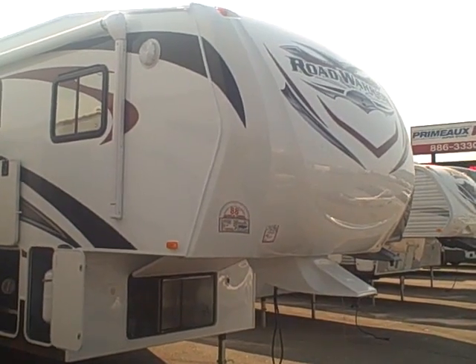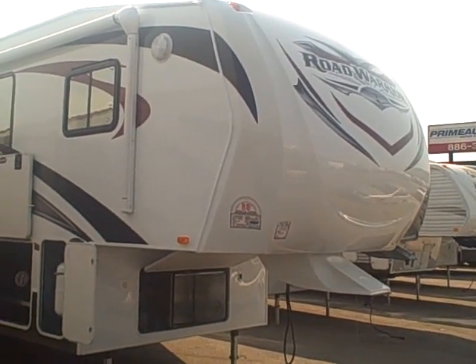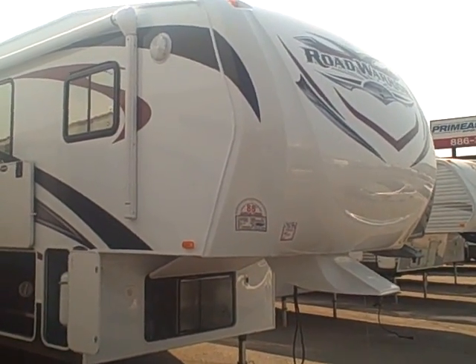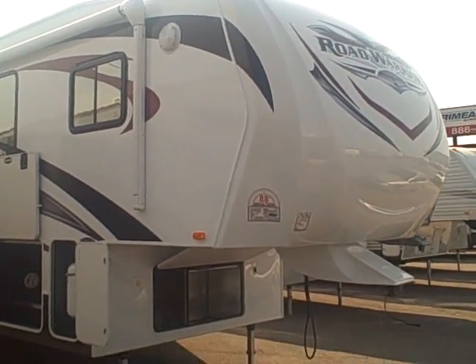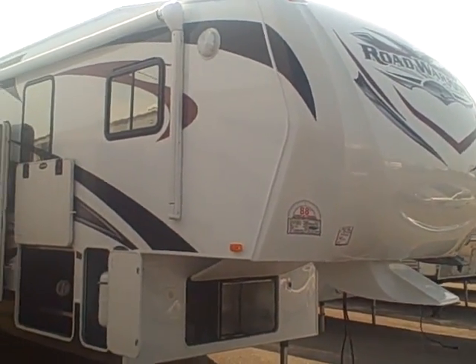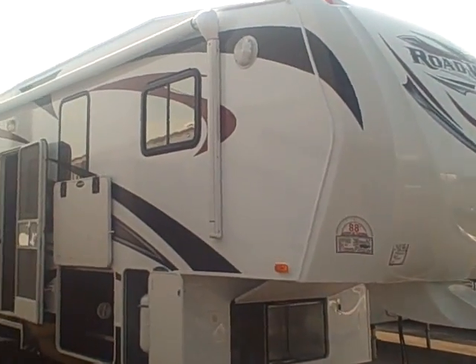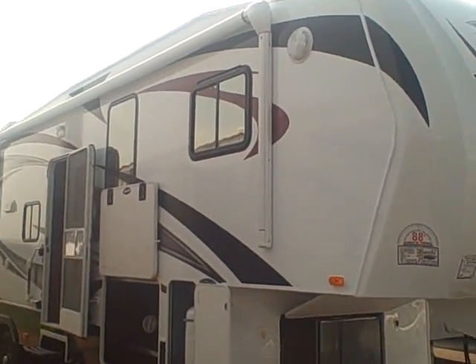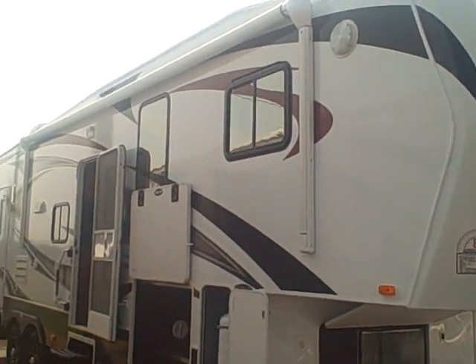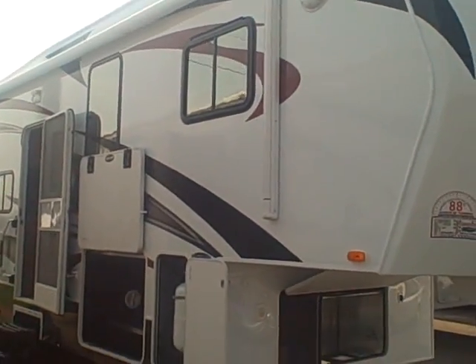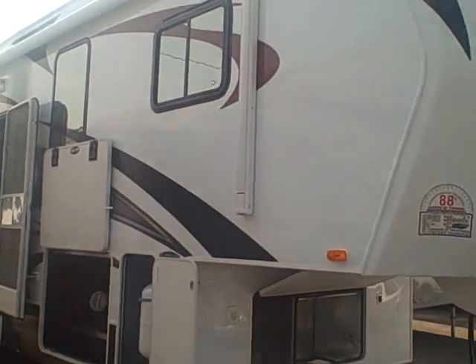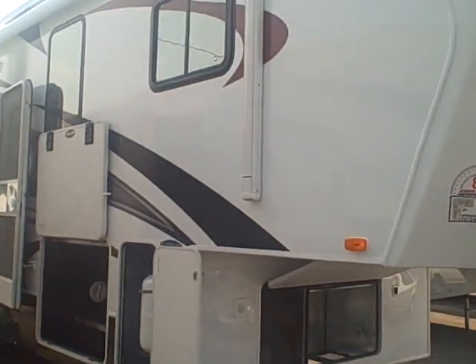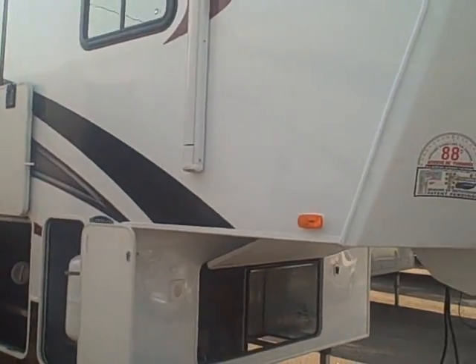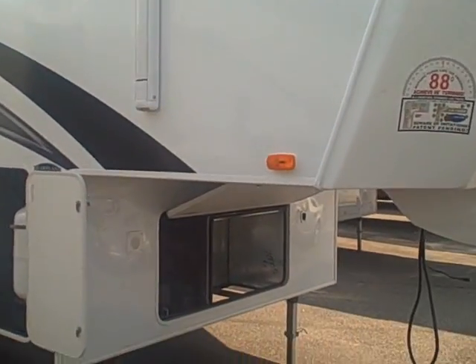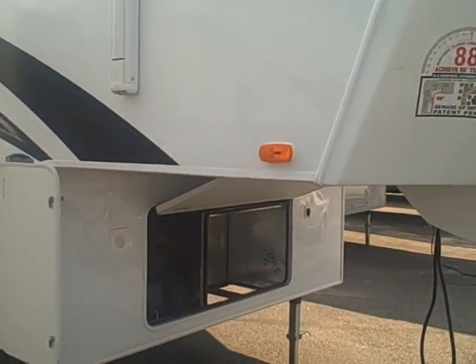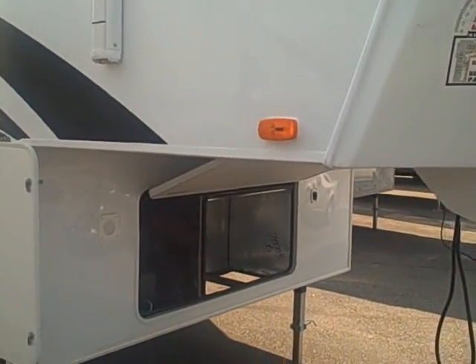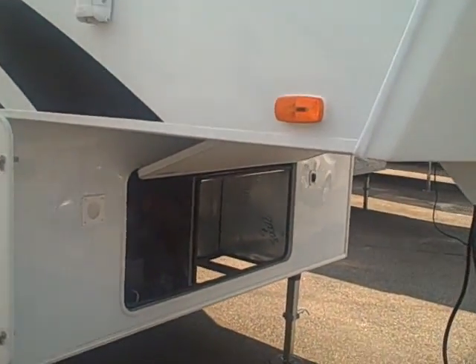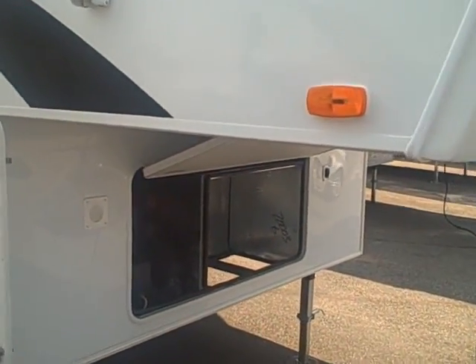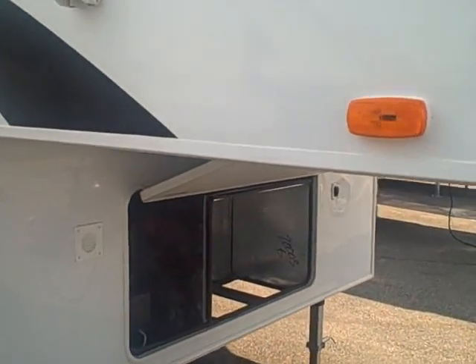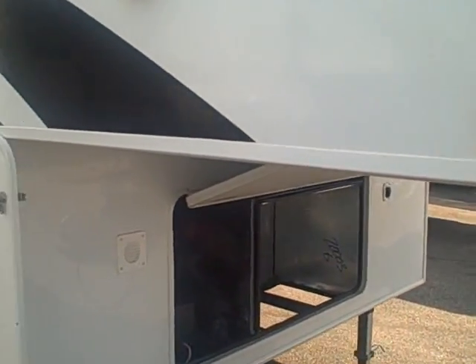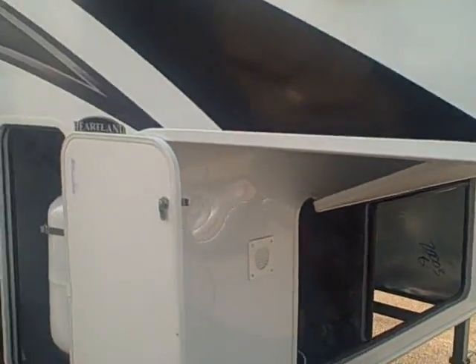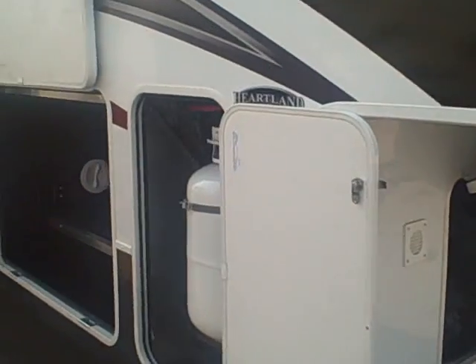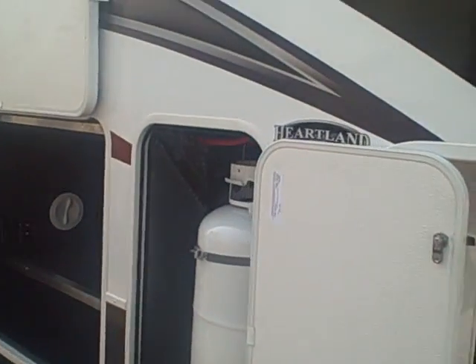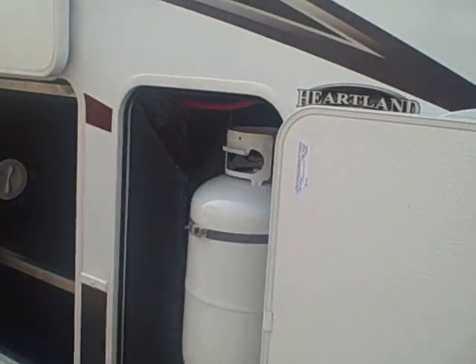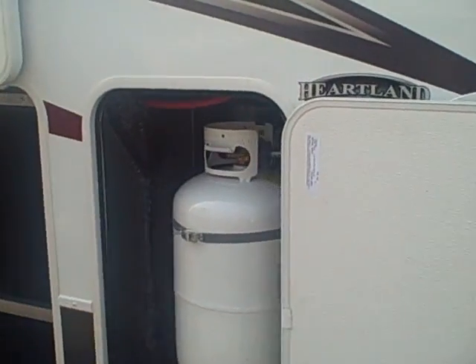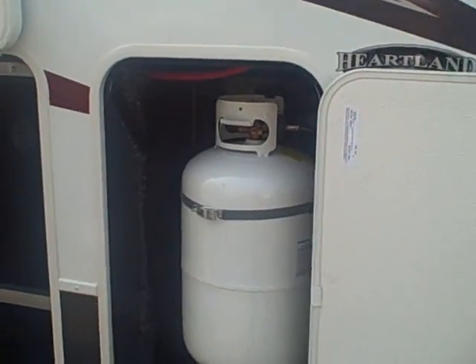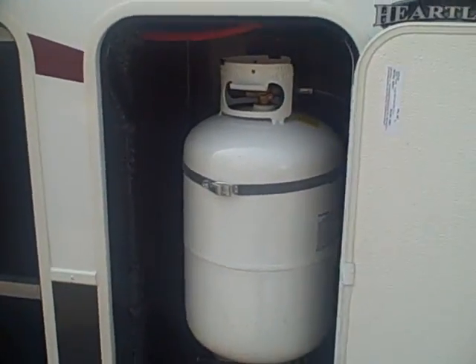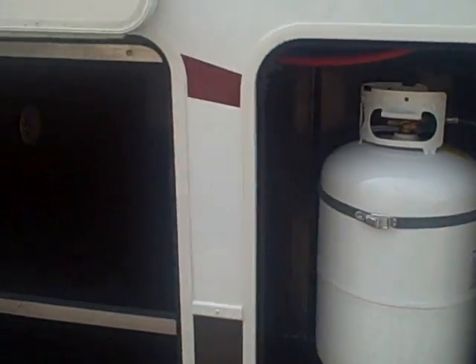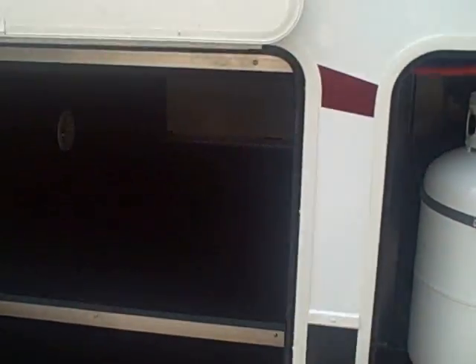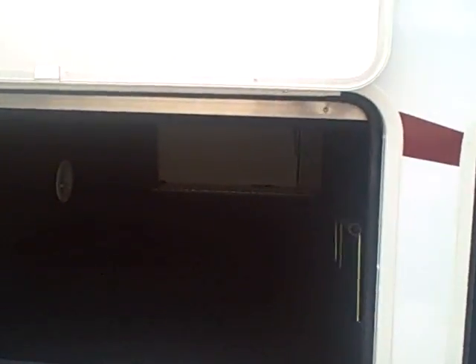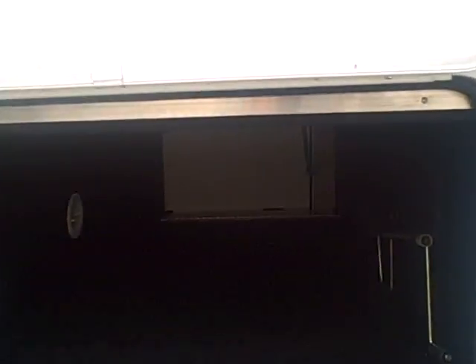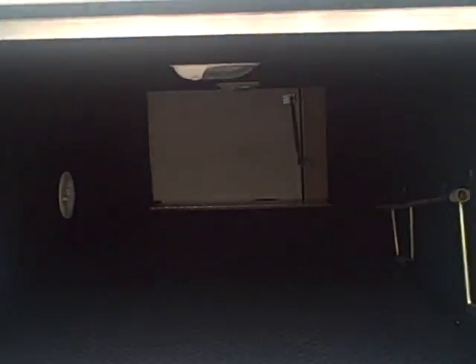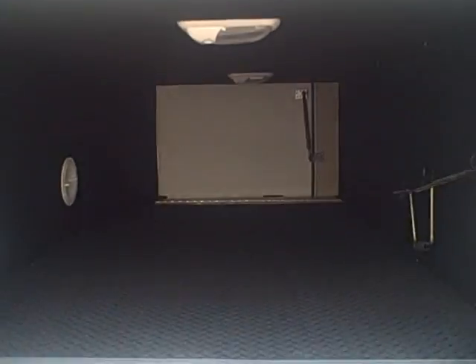This is a Road Warrior 305. As you can see under there, it's prepped for a generator. You have two propane tanks, and pass-through storage.